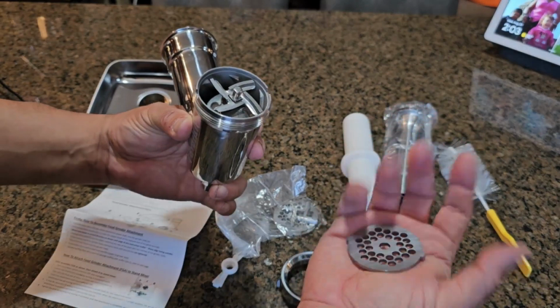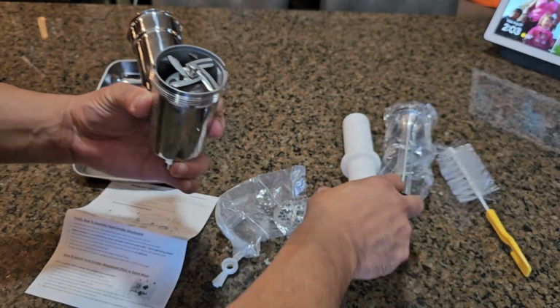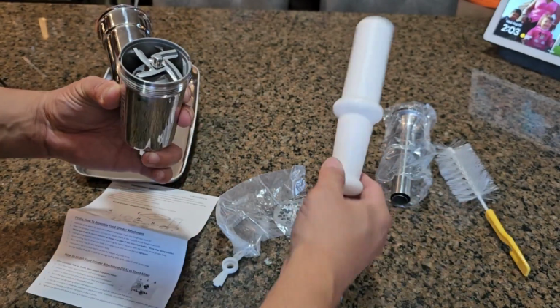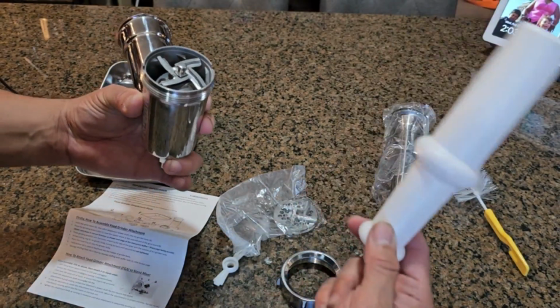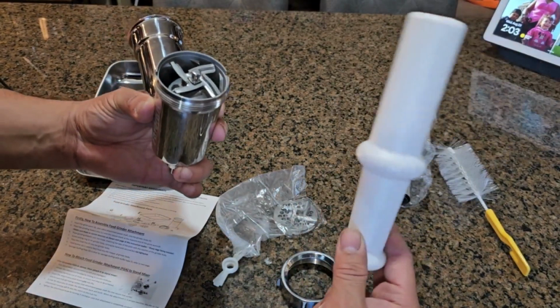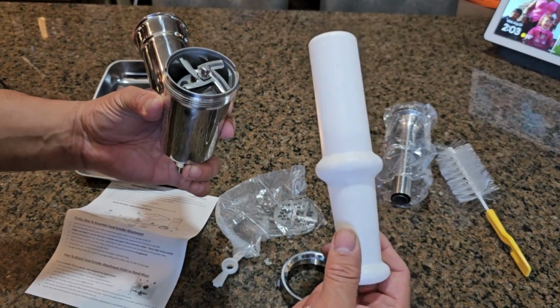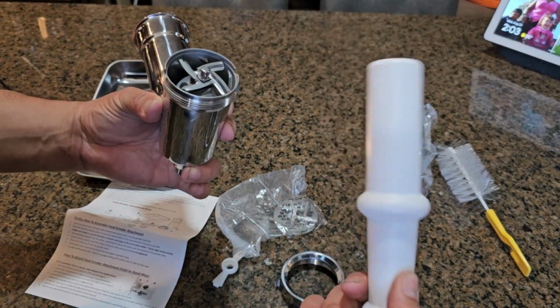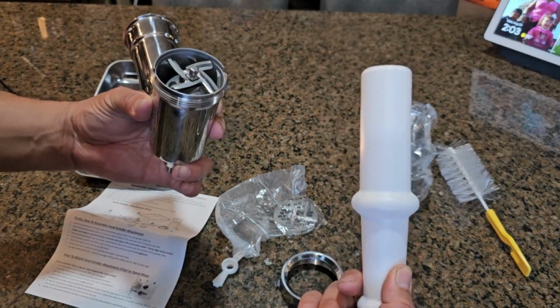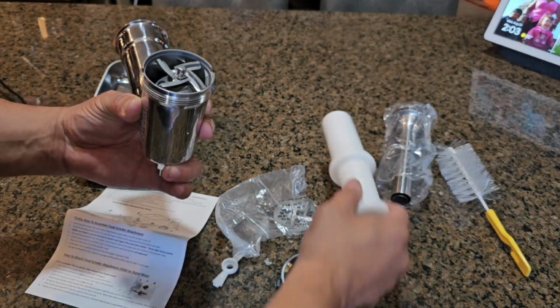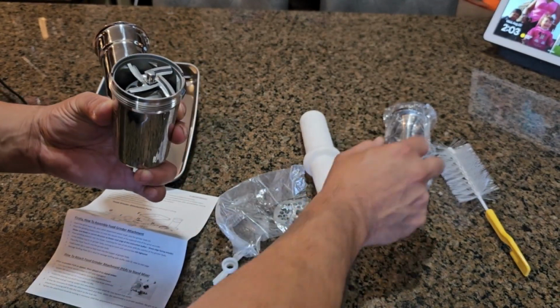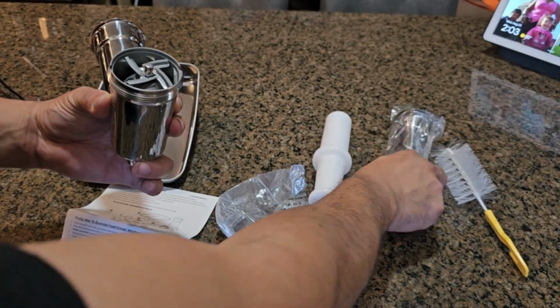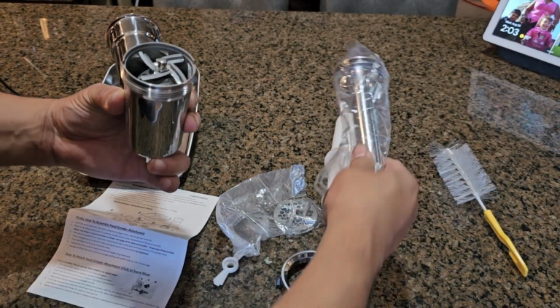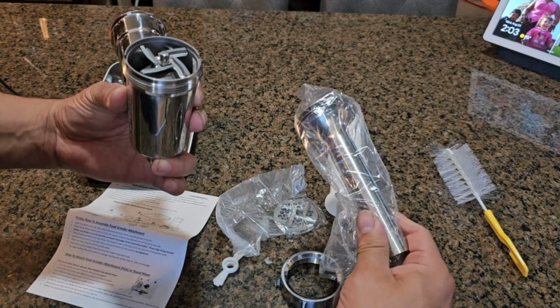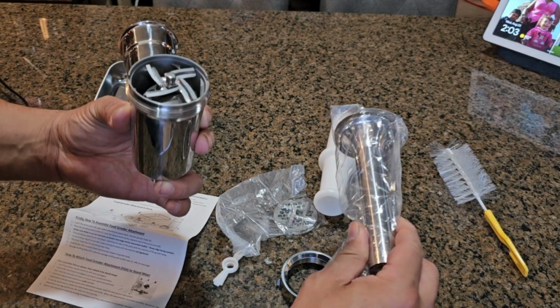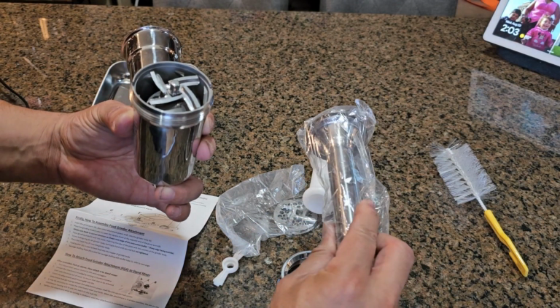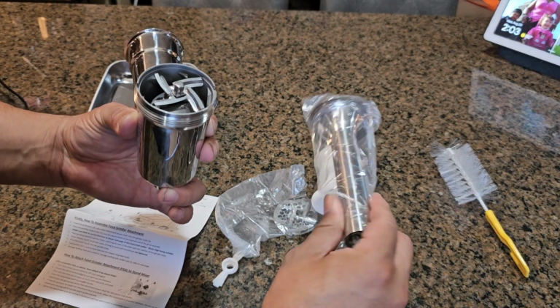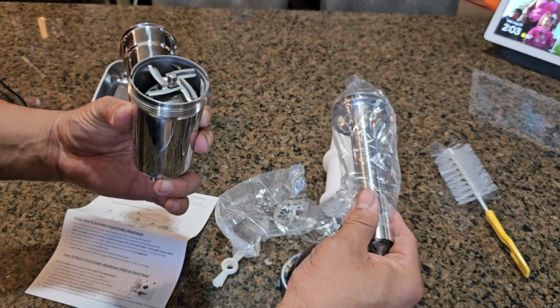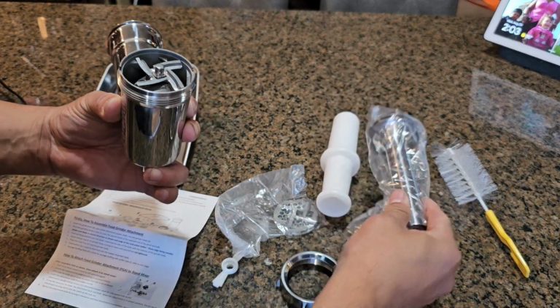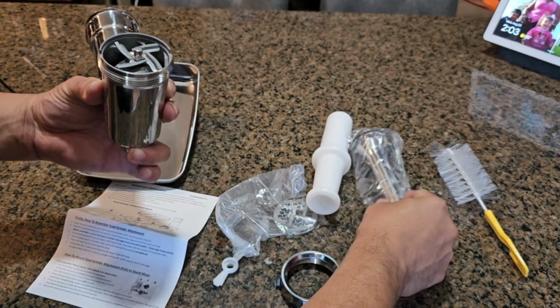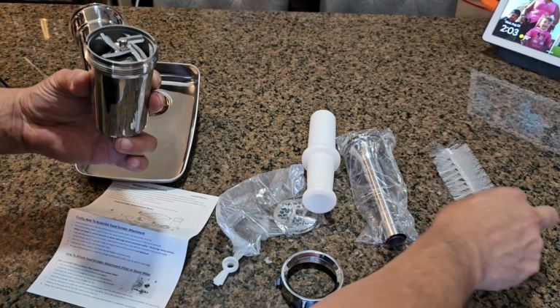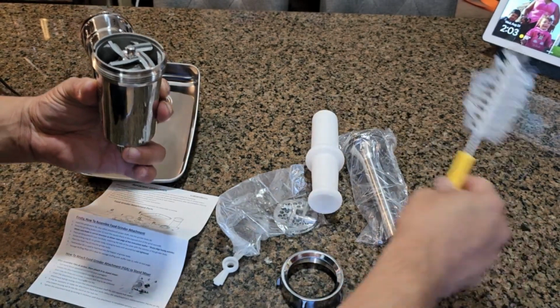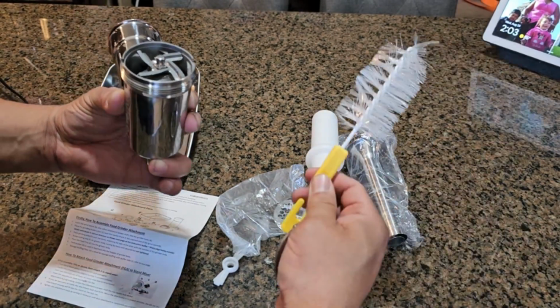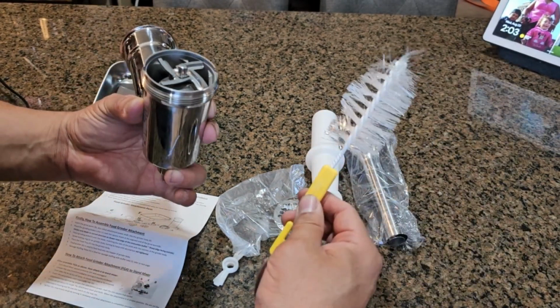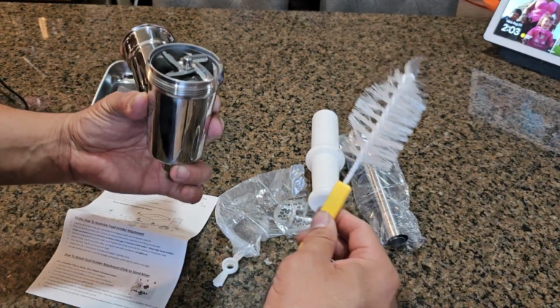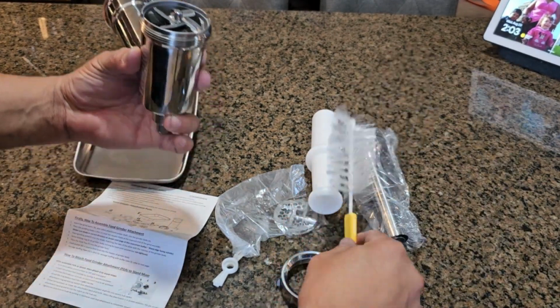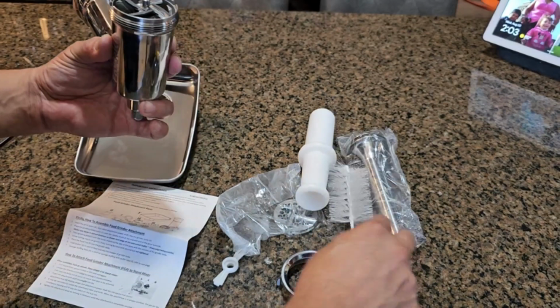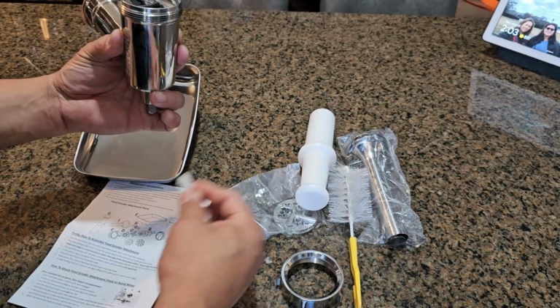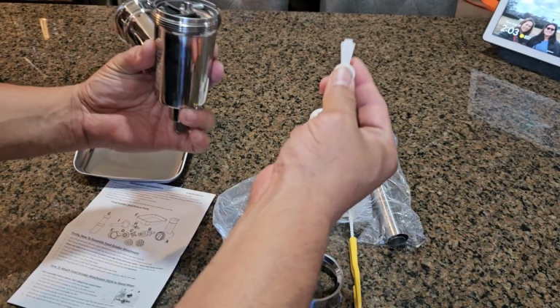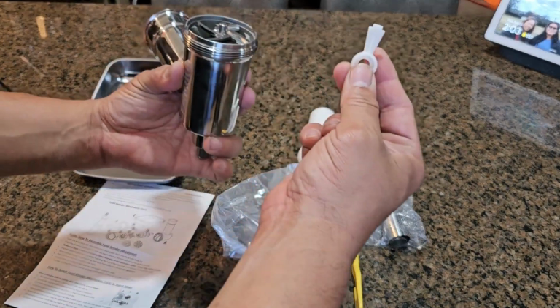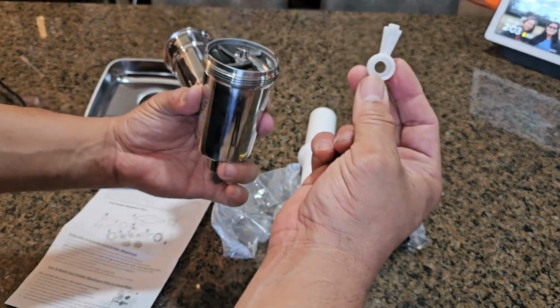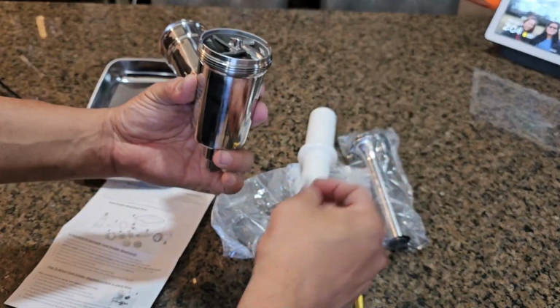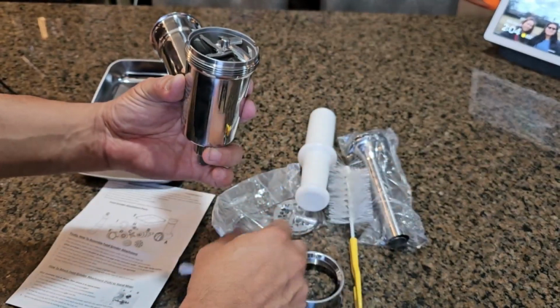They include a pusher made of plastic, and then they have attachments to make sausages if you're making sausages. It also includes a cleaning scrubbing brush and another small butterfly plastic piece.